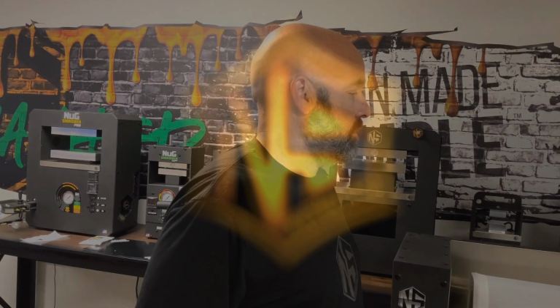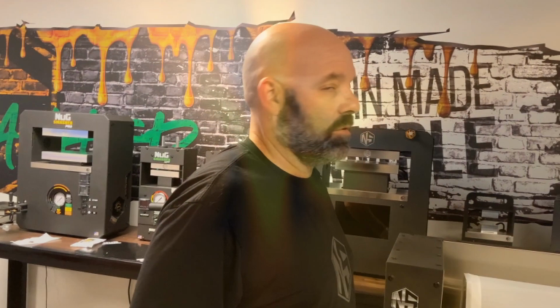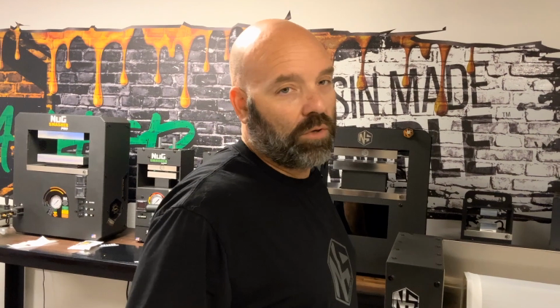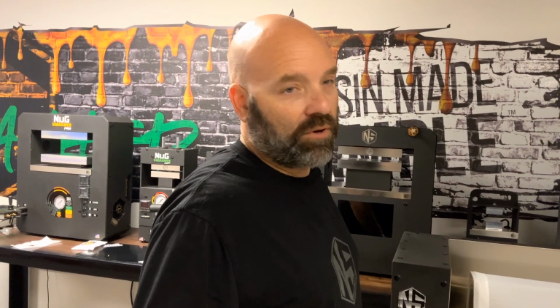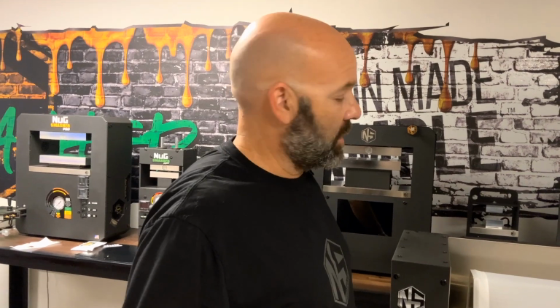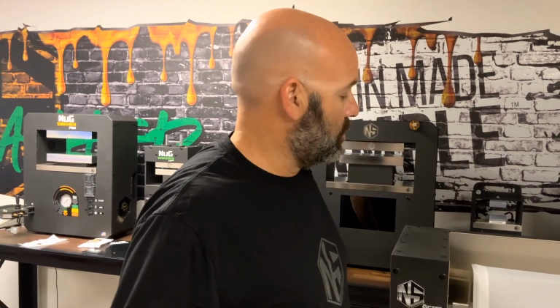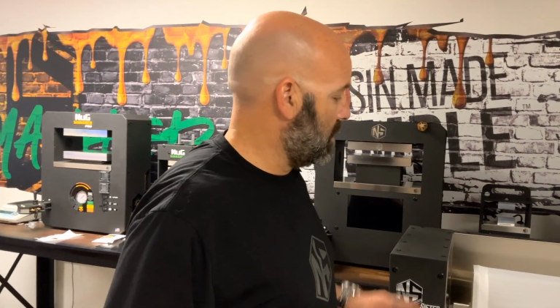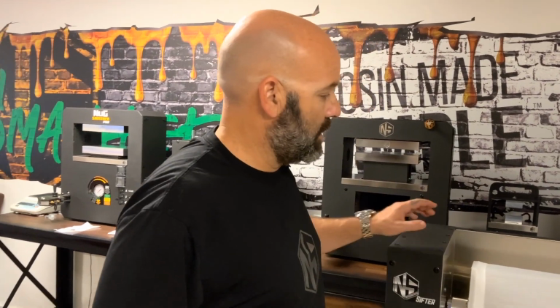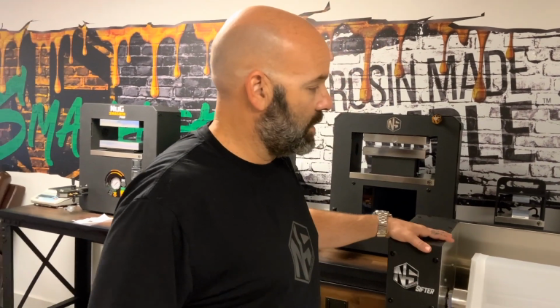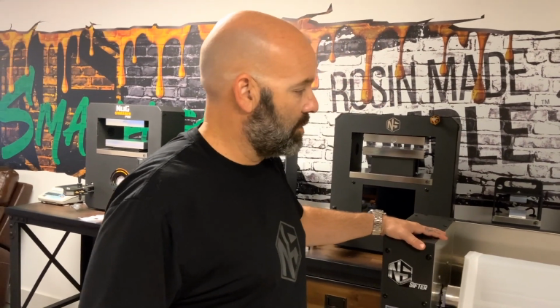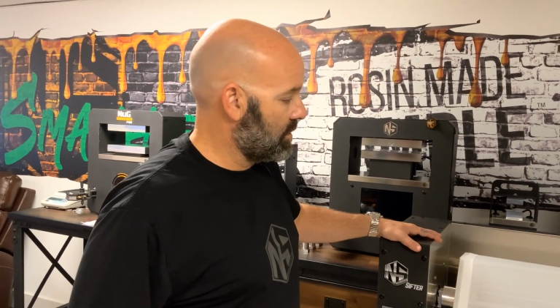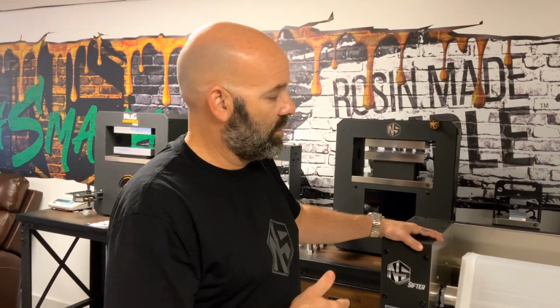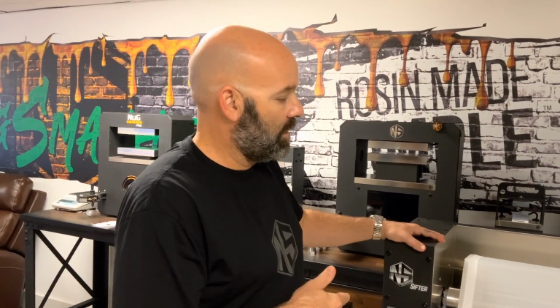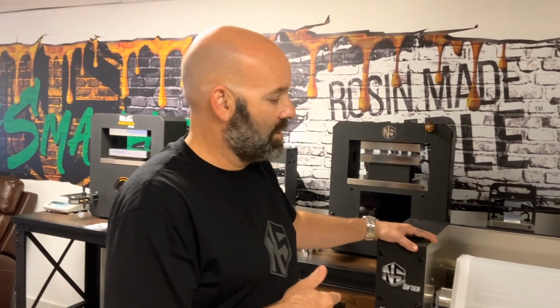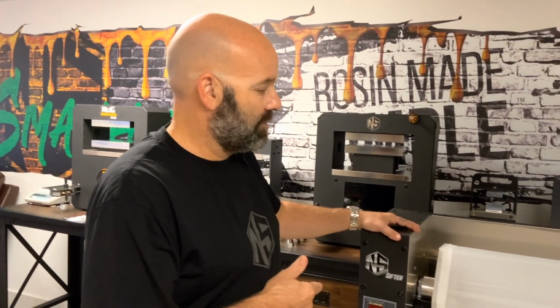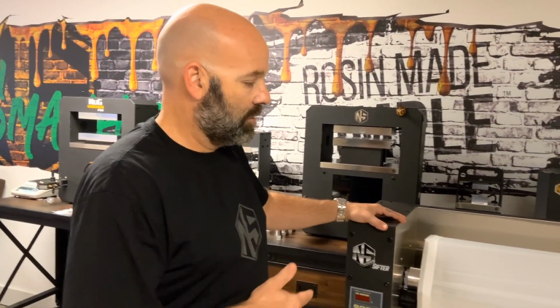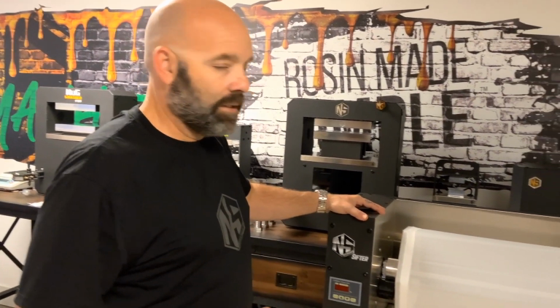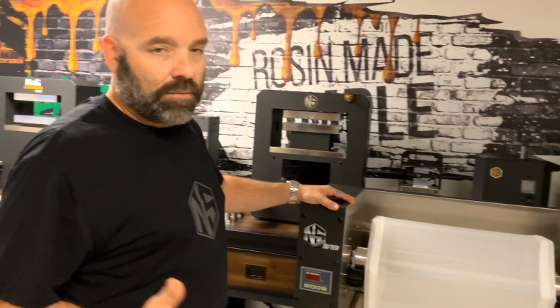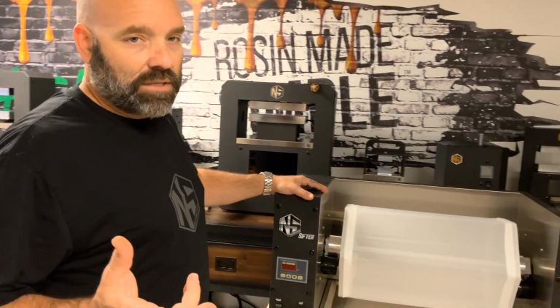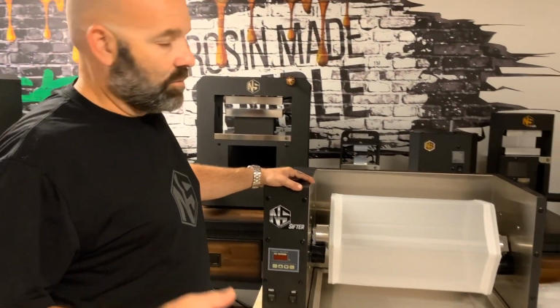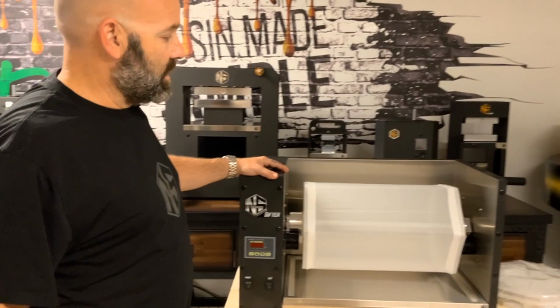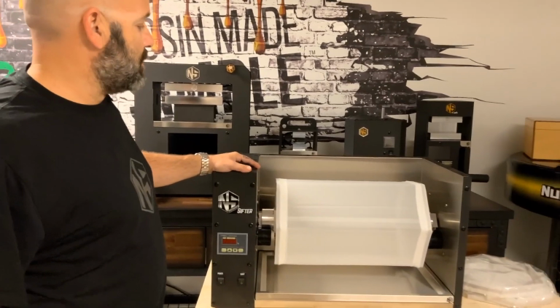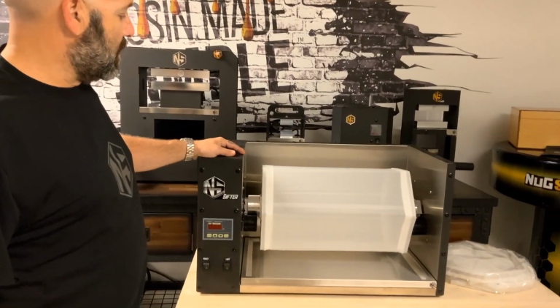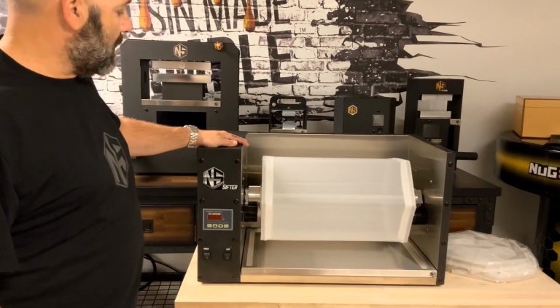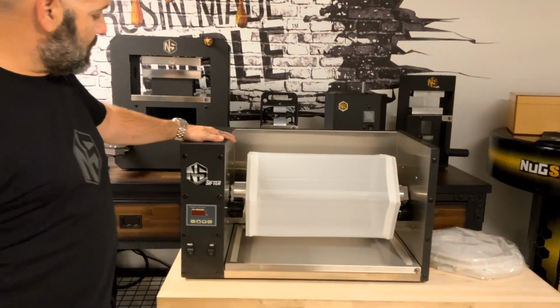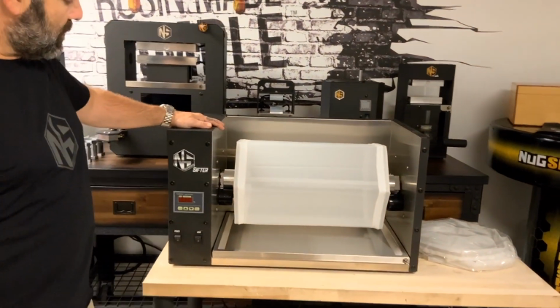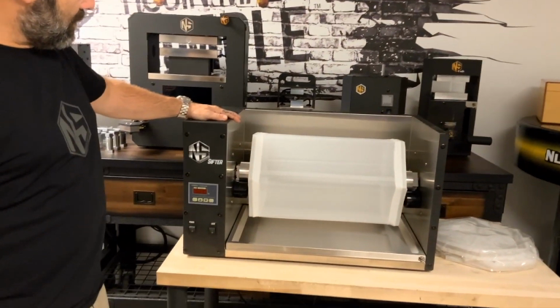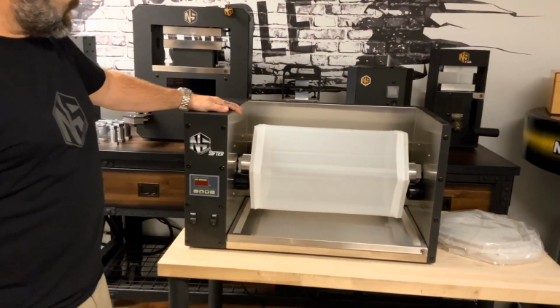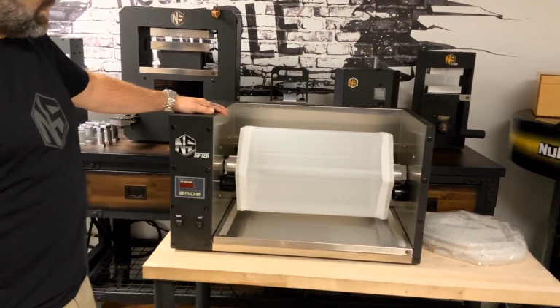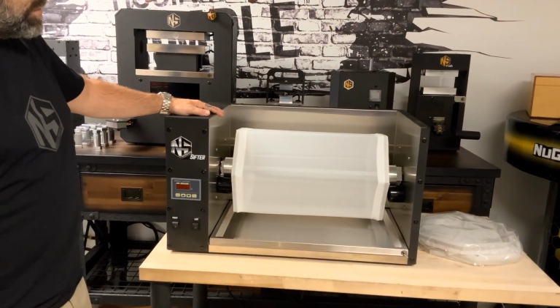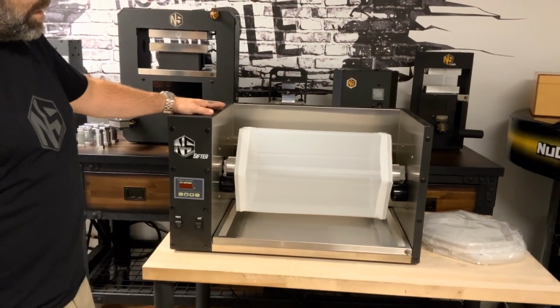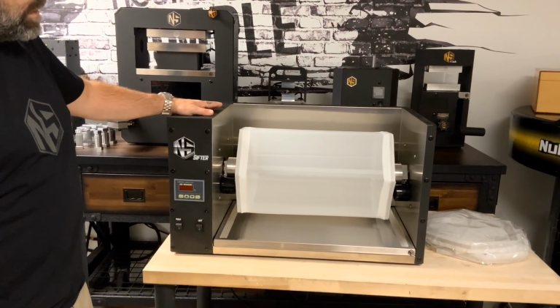Welcome everybody, we're here in the hotbox with the NS Sifter. We've had some requests — people want to know about the sifter in a little bit more detail of what's going on with it.